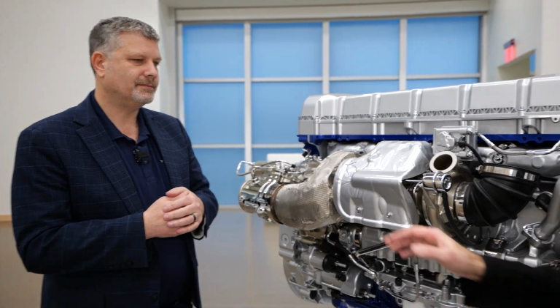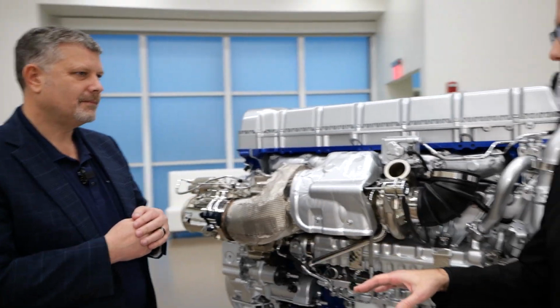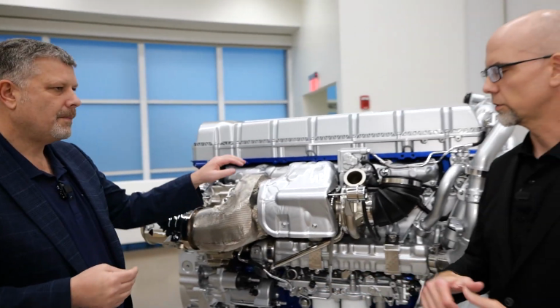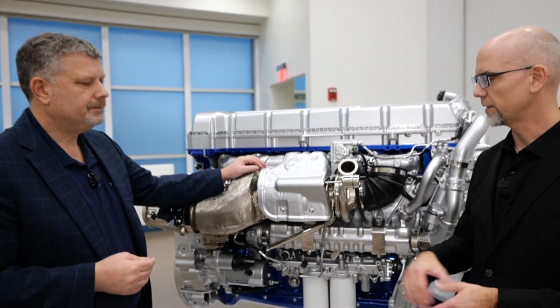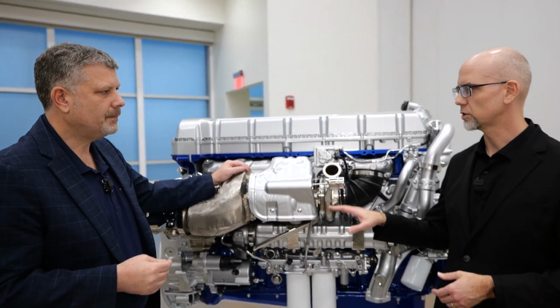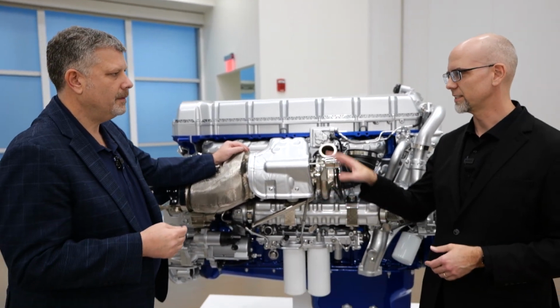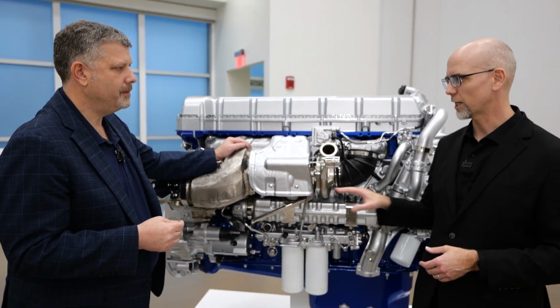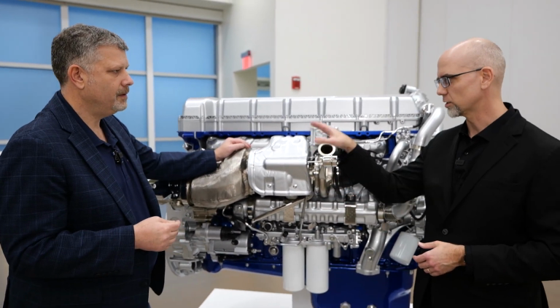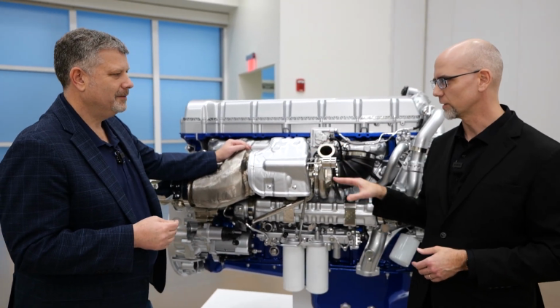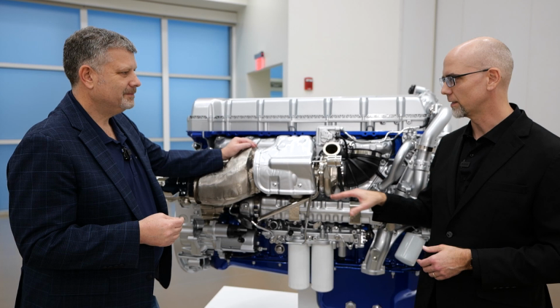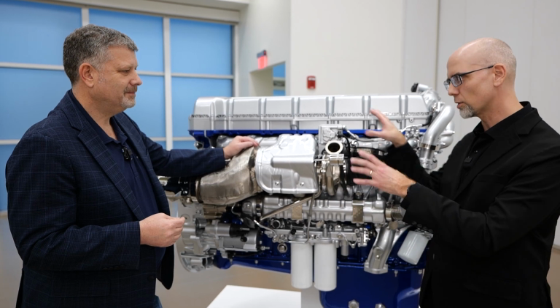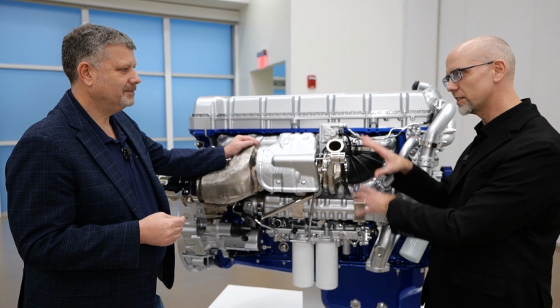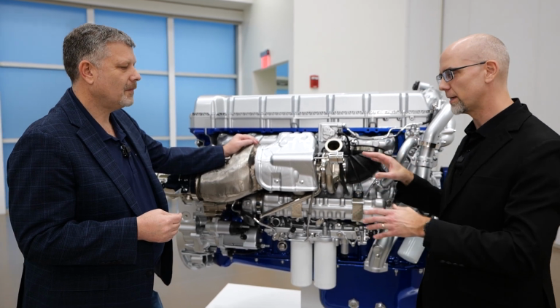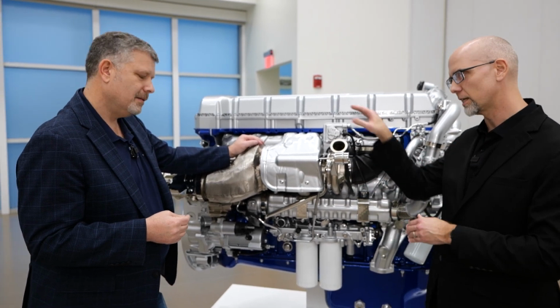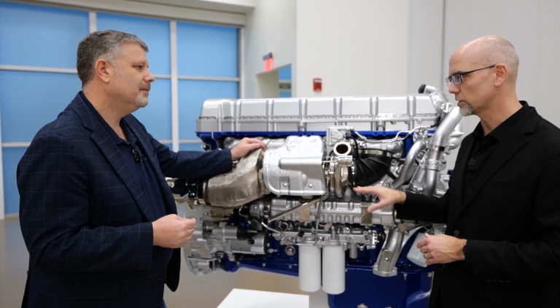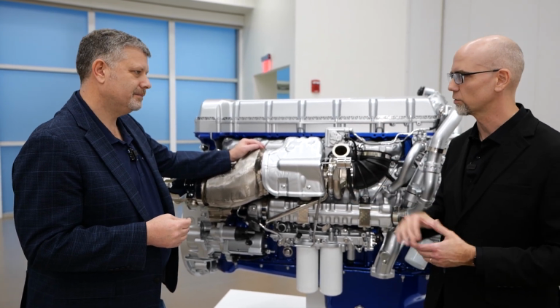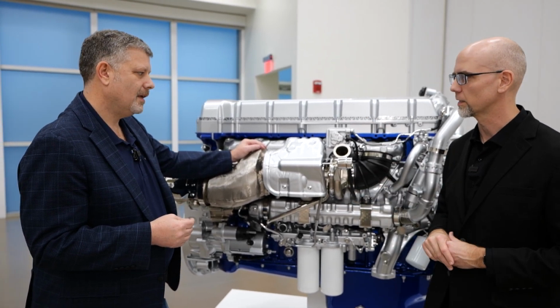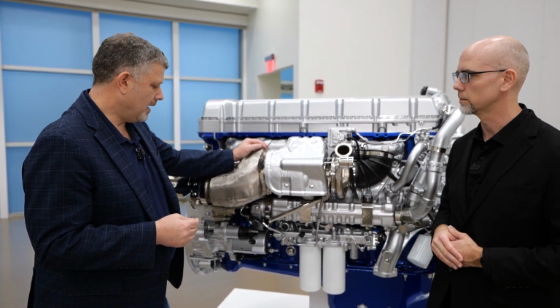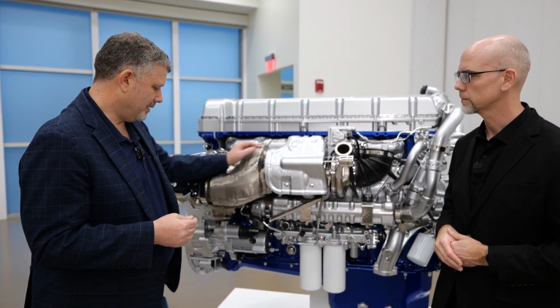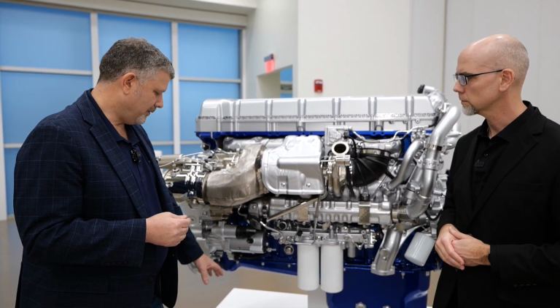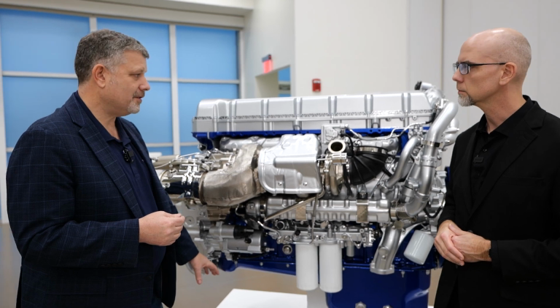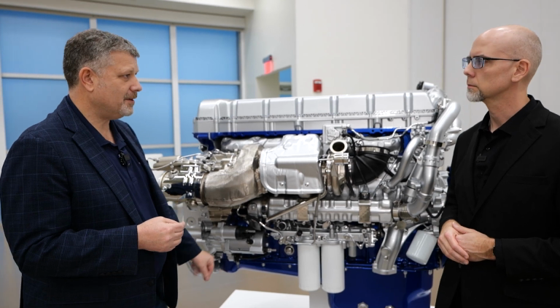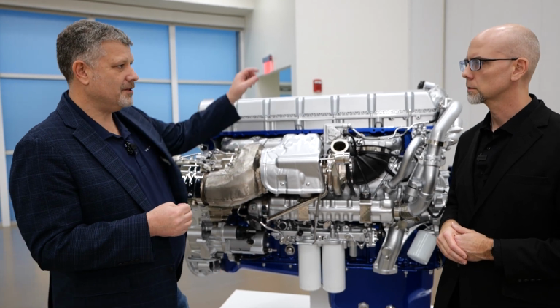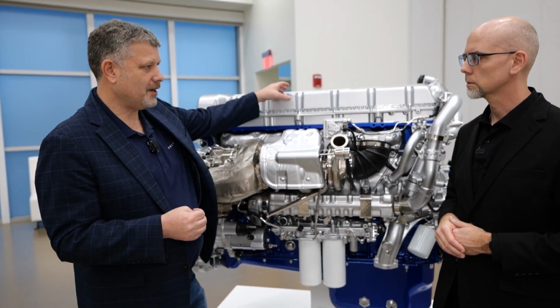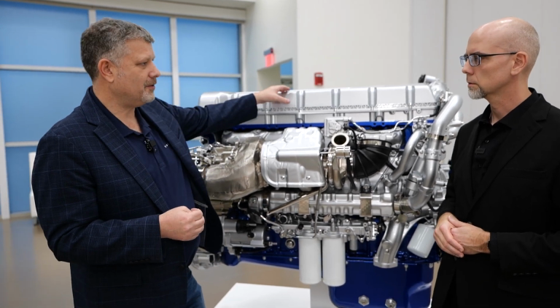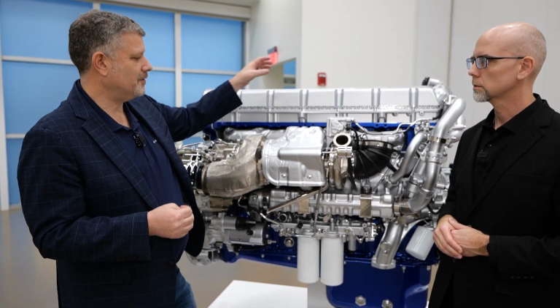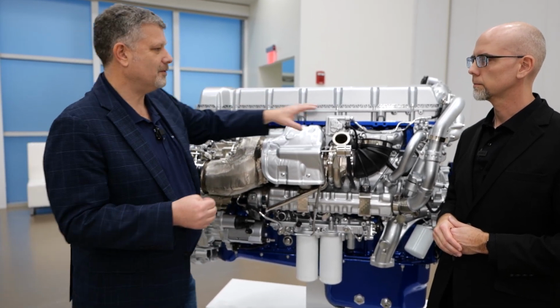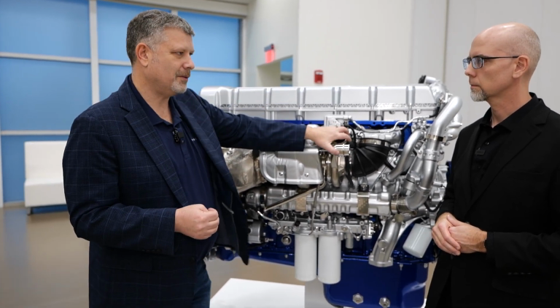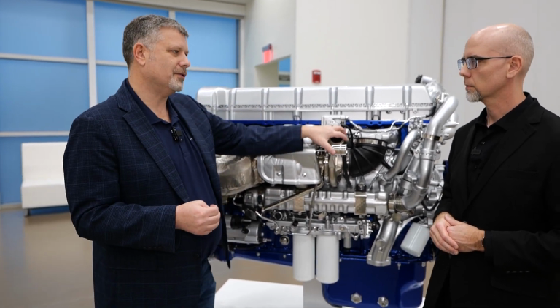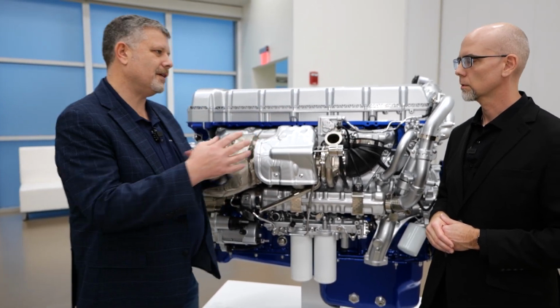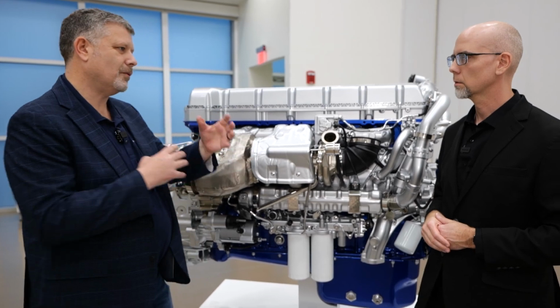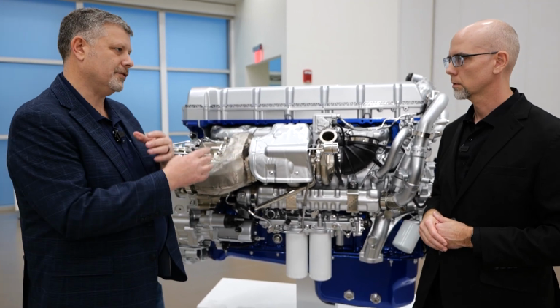You're not just changing these in a vacuum — this is all a system, and every time you touch something, you have to look at something else. If you're changing the piston, you're changing the injector. And if you're changing the injector, then you're working with the turbo. So everything's got to work harmoniously.